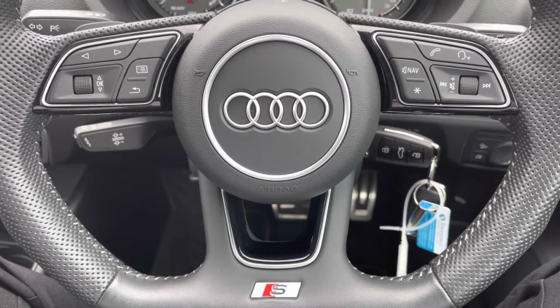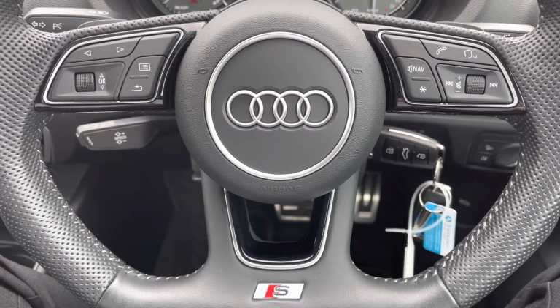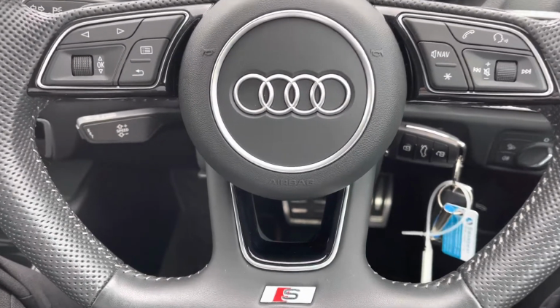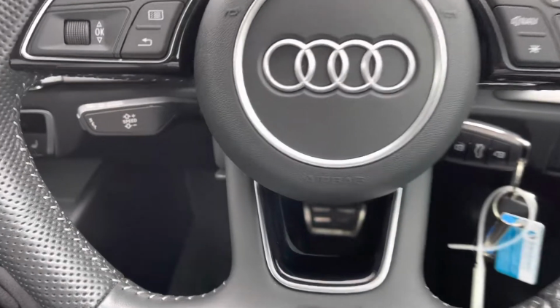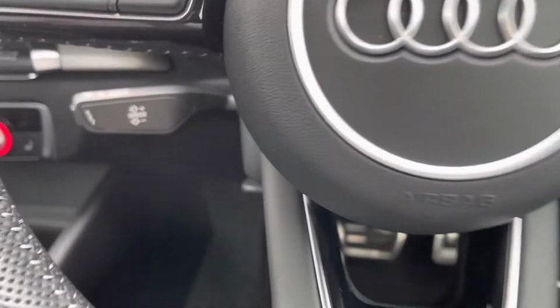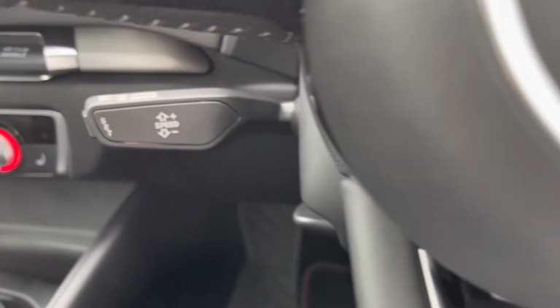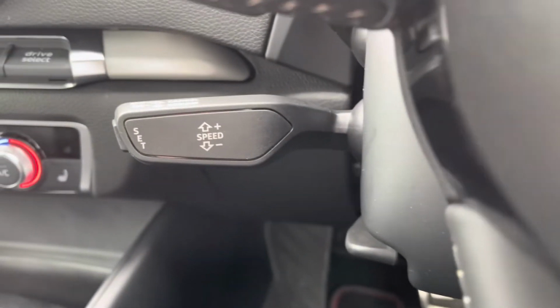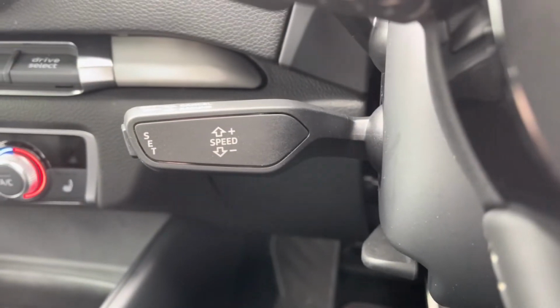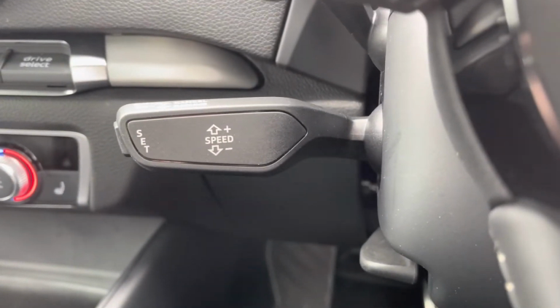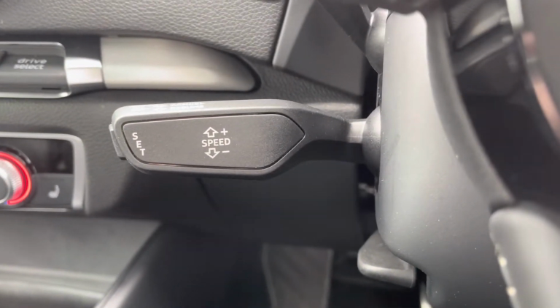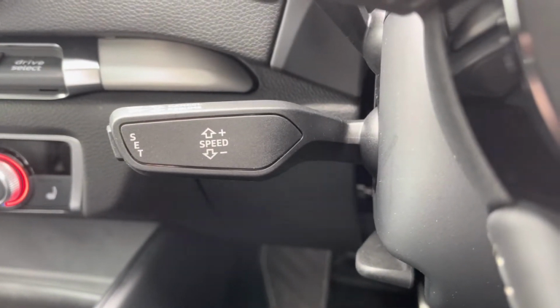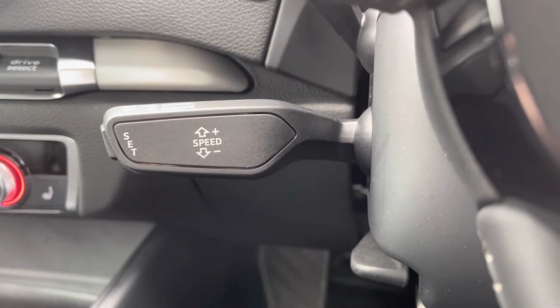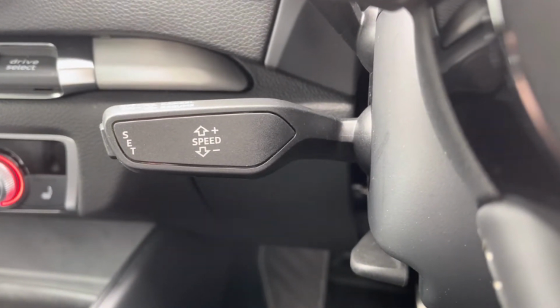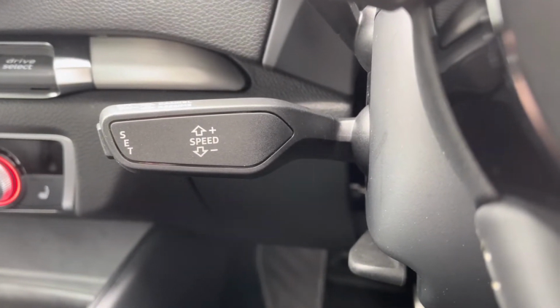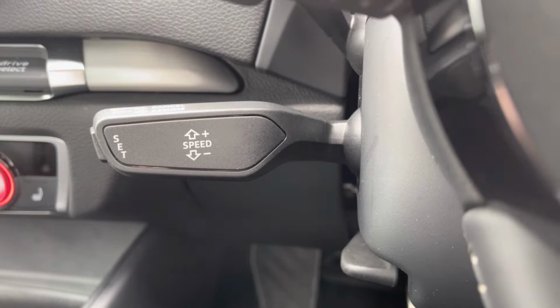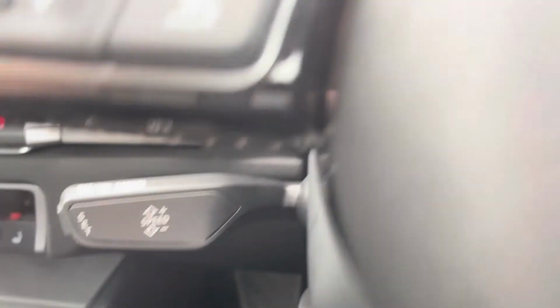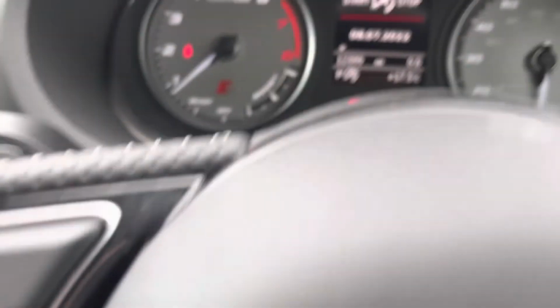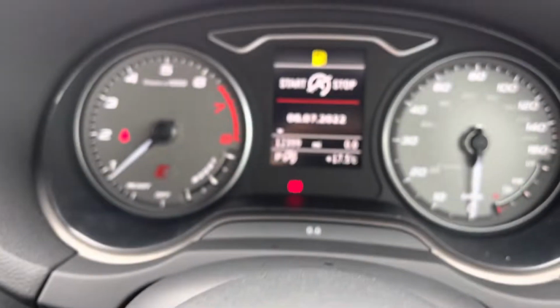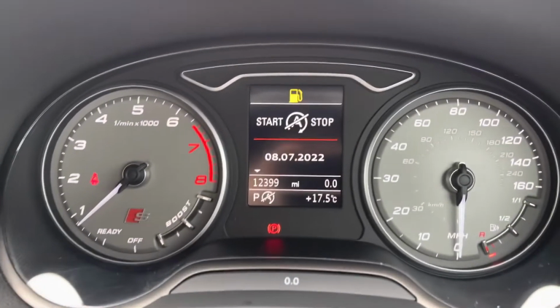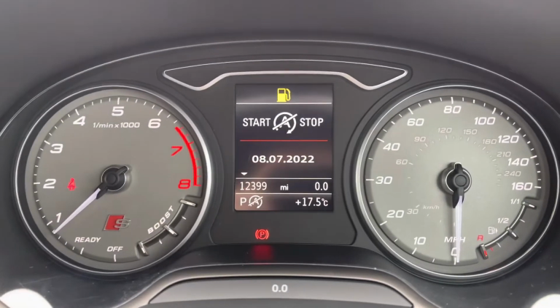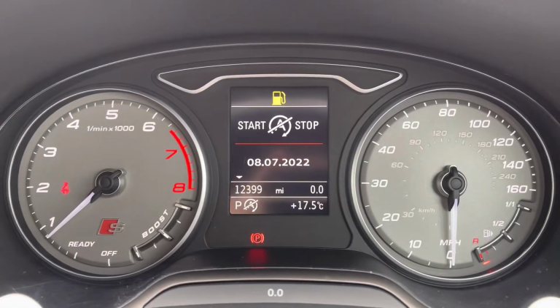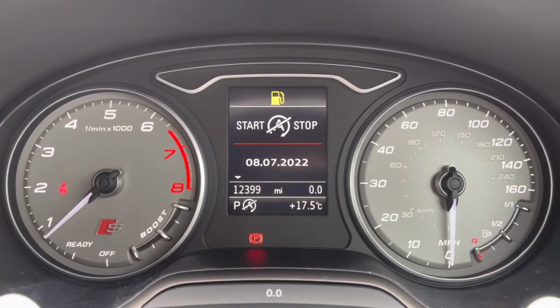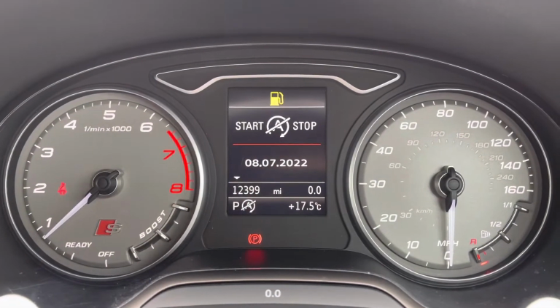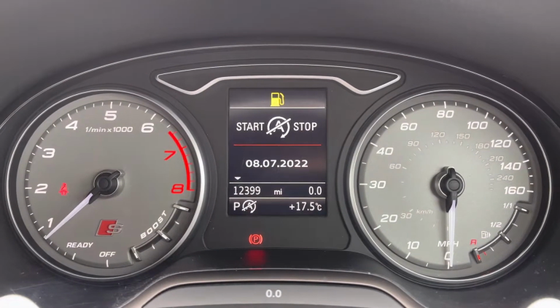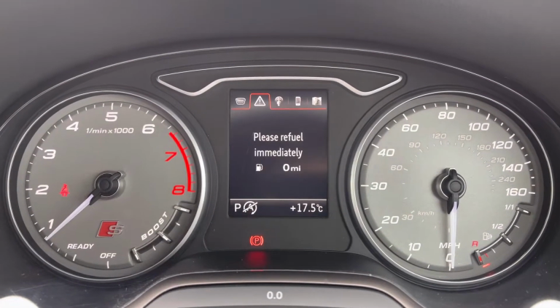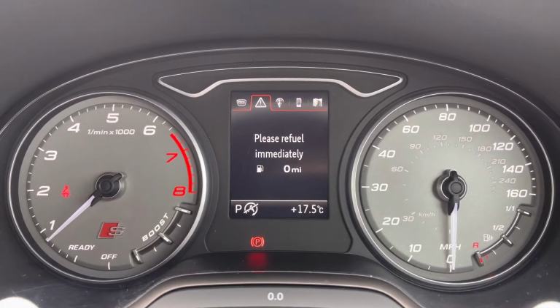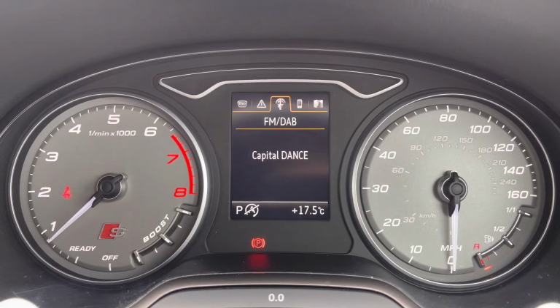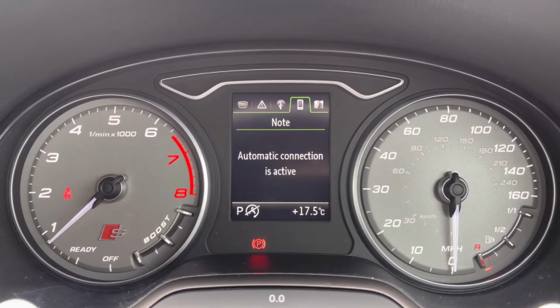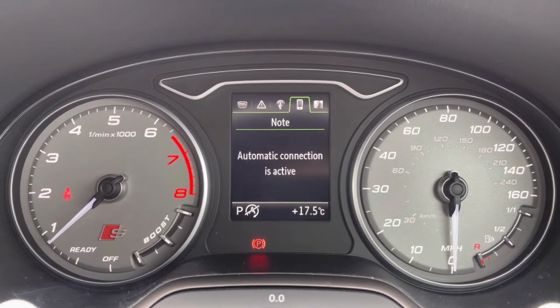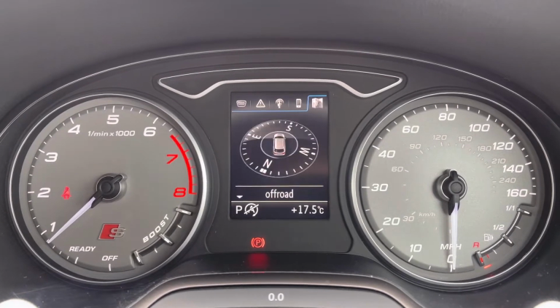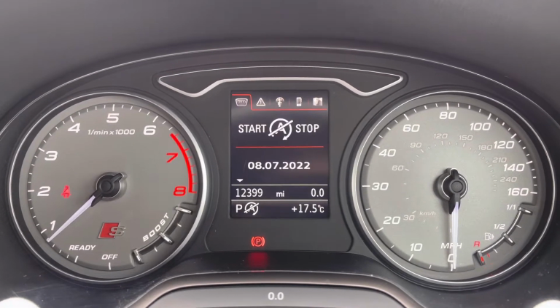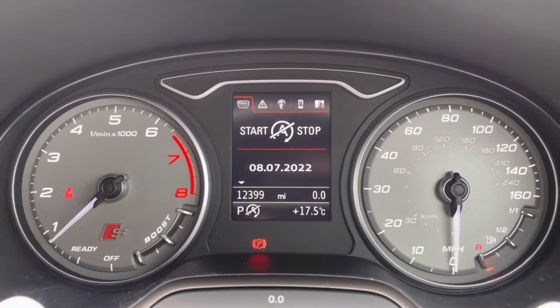Just behind the steering wheel, you do have your cruise control, which is fantastic for those longer motorway journeys and adds to the comfort of the vehicle. It's currently on 12,399 miles and you can access a huge range of options on your display here.